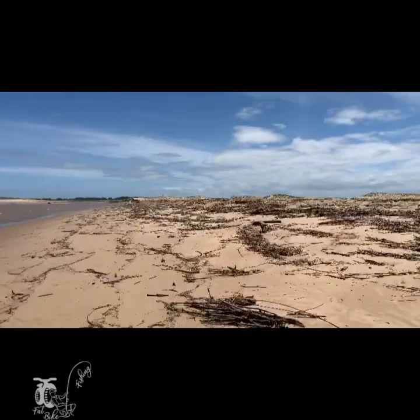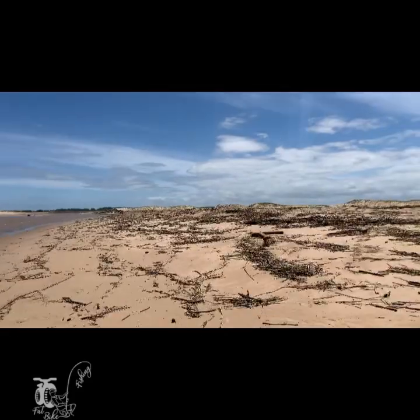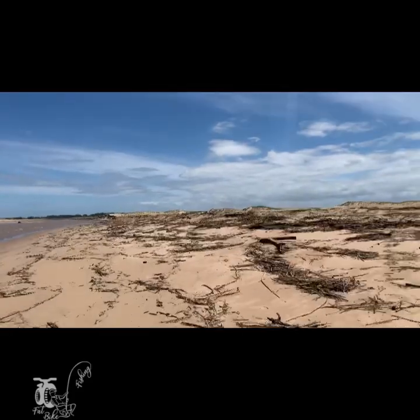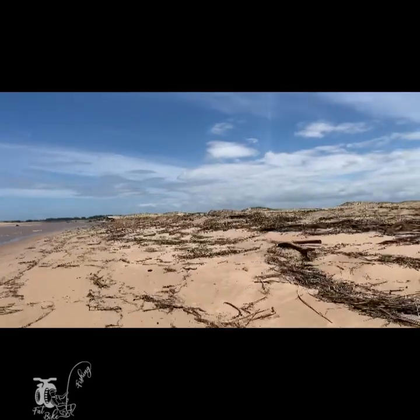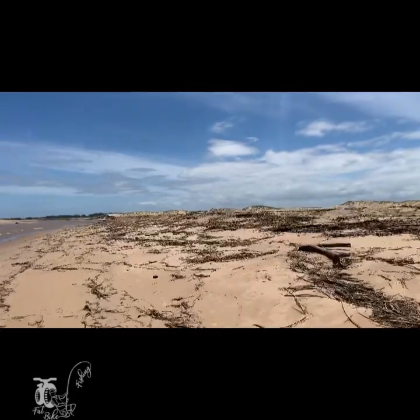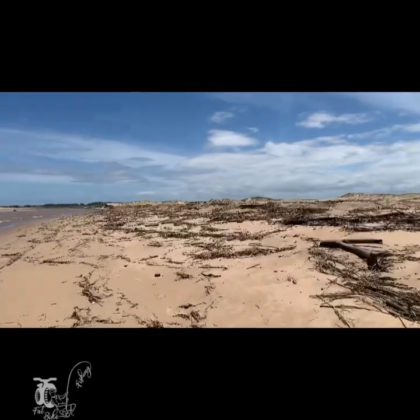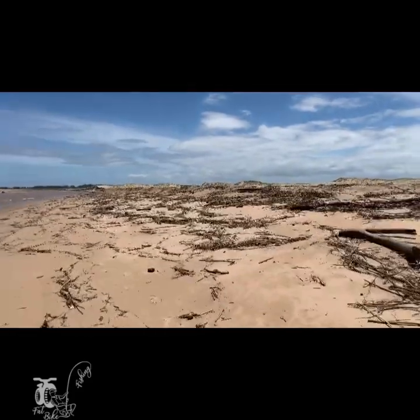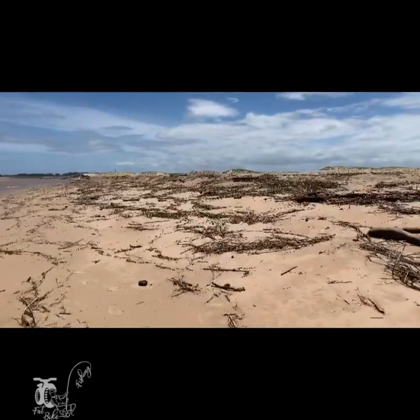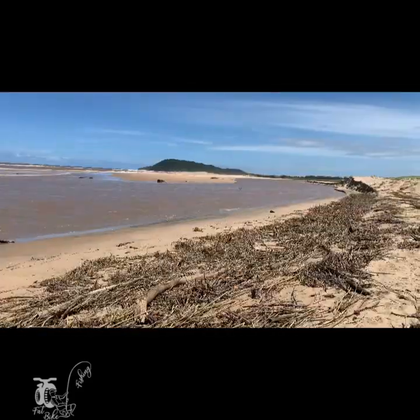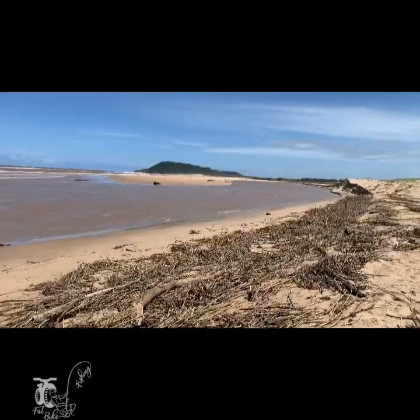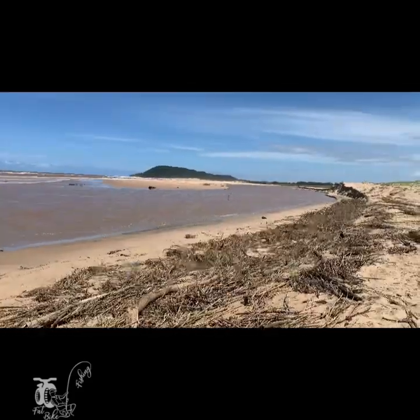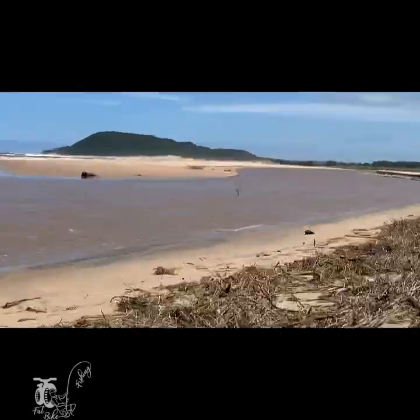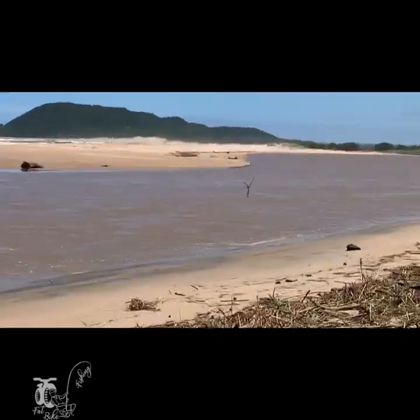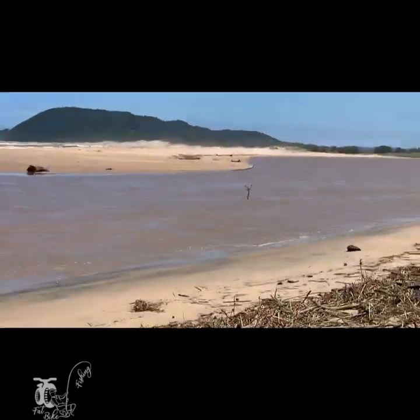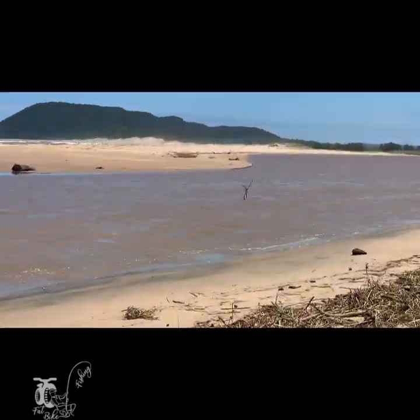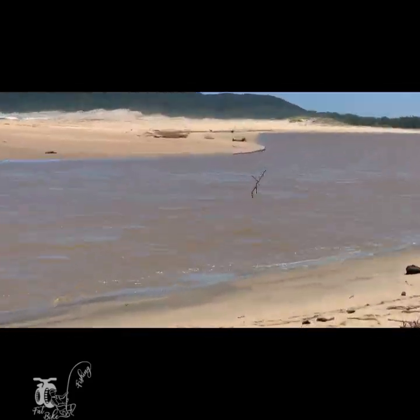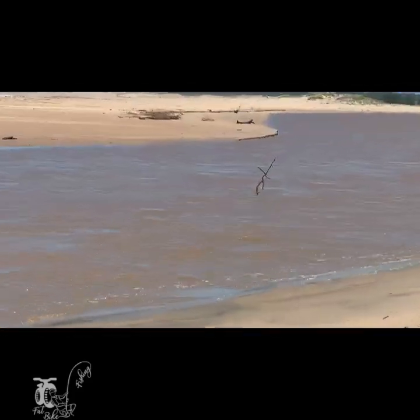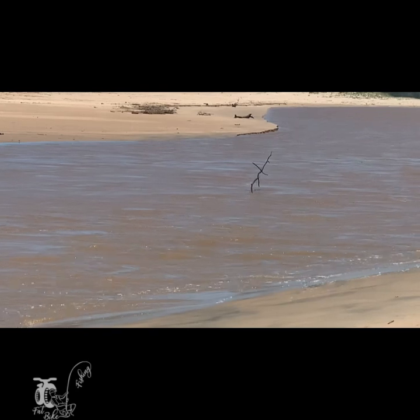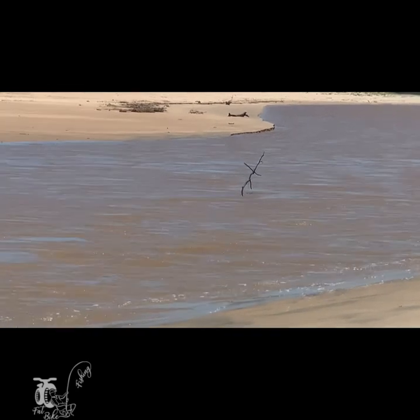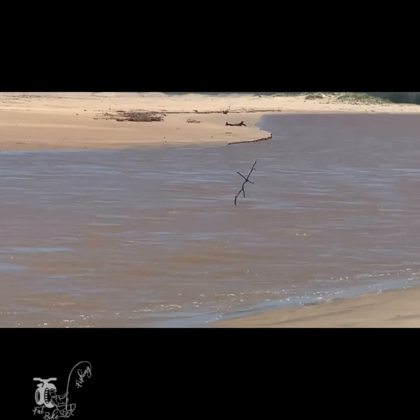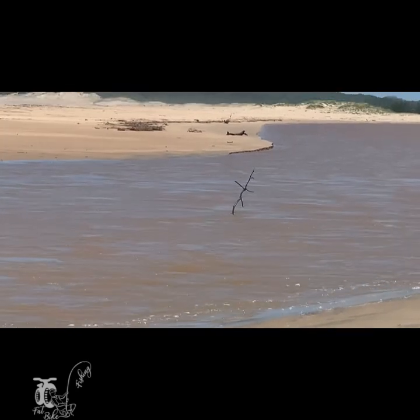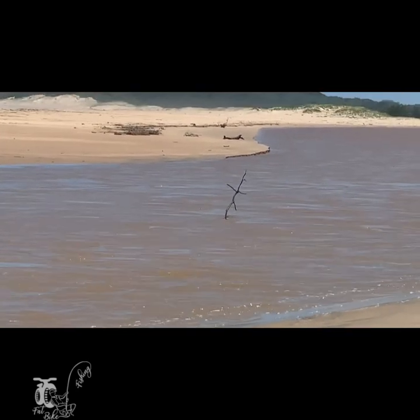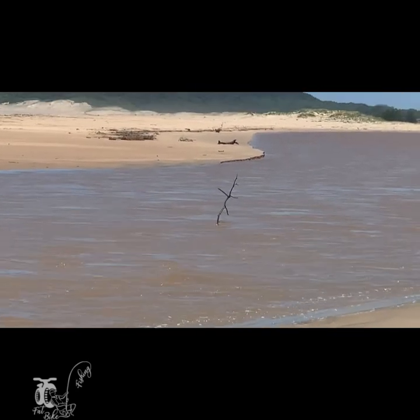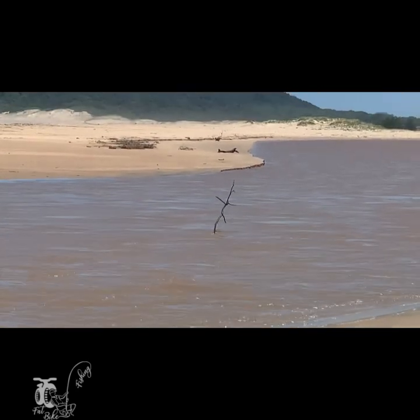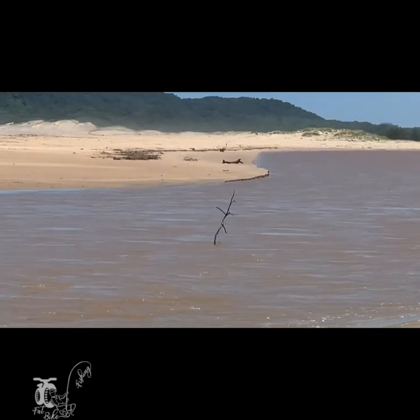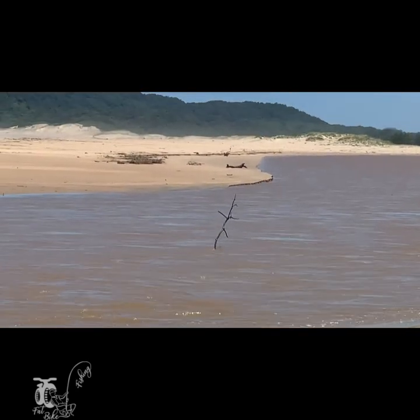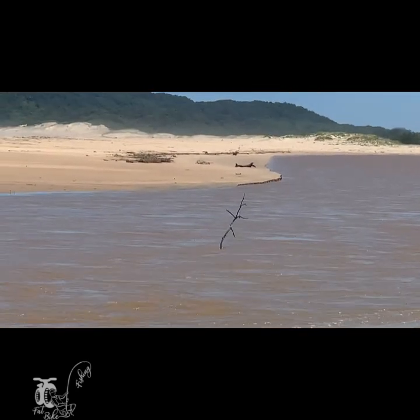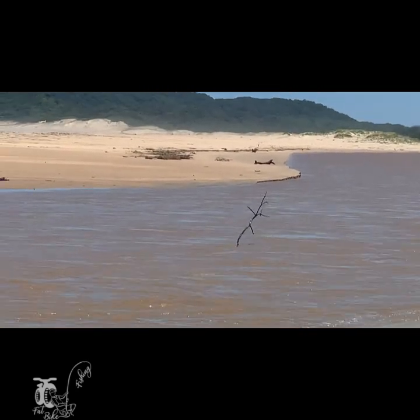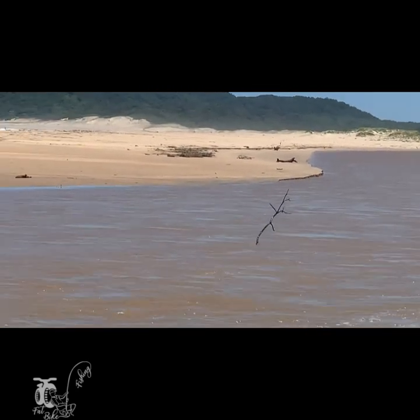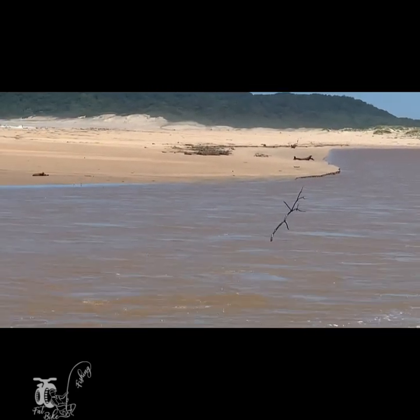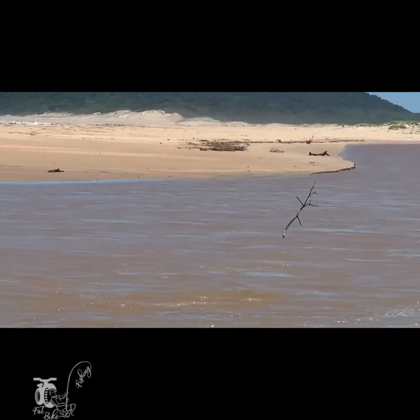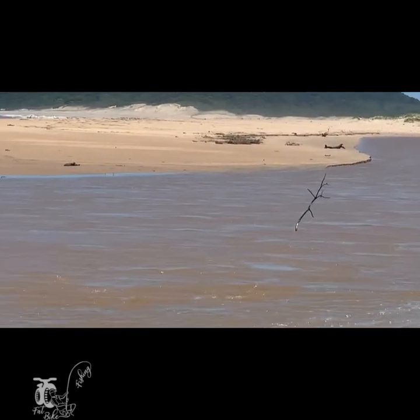Loads and loads of debris. When you look at this branch coming through, you just wonder where does it come from.